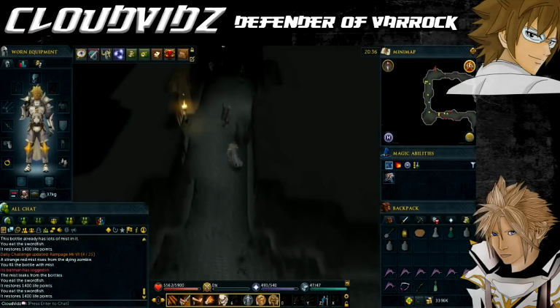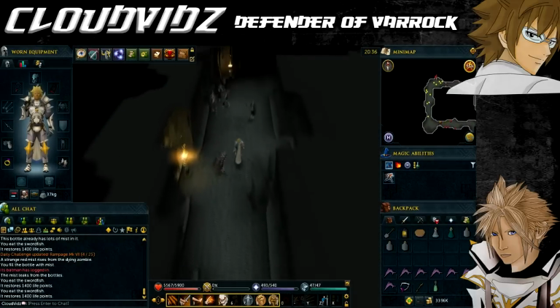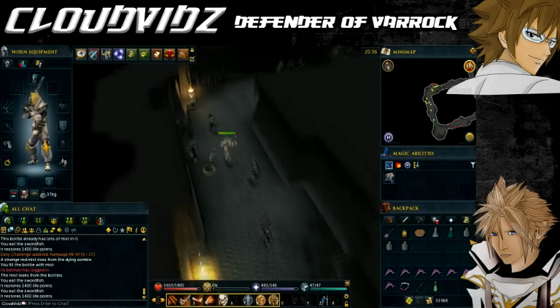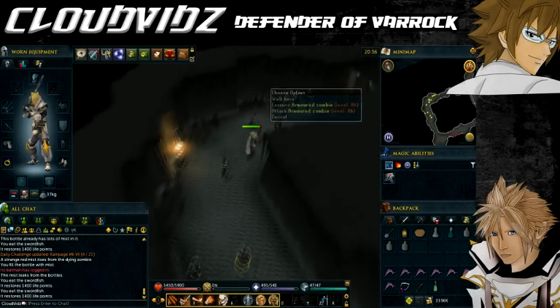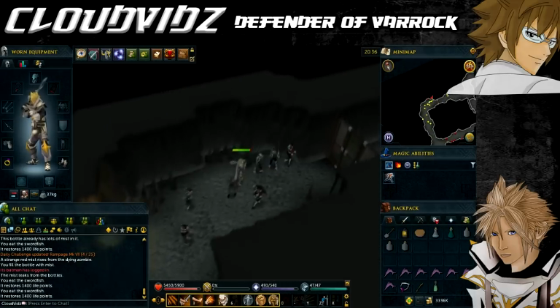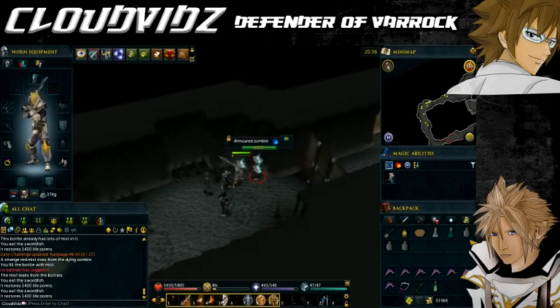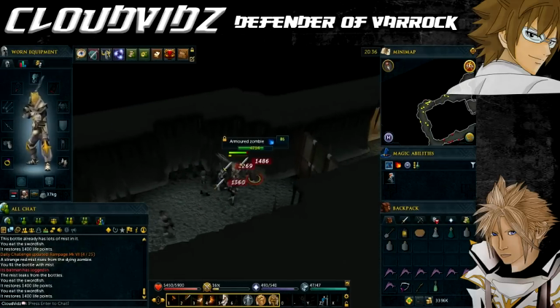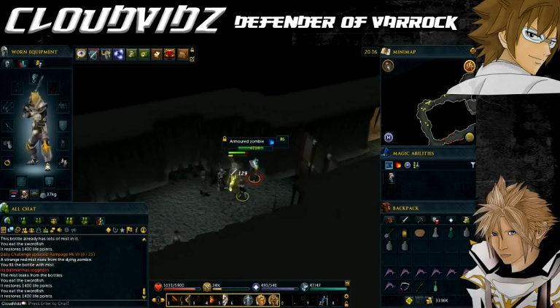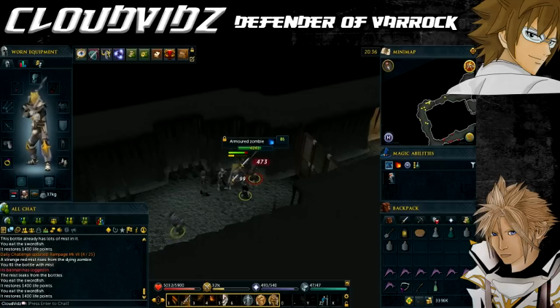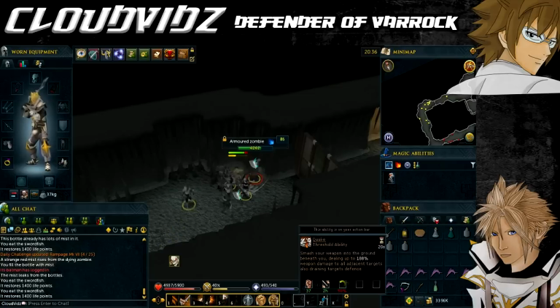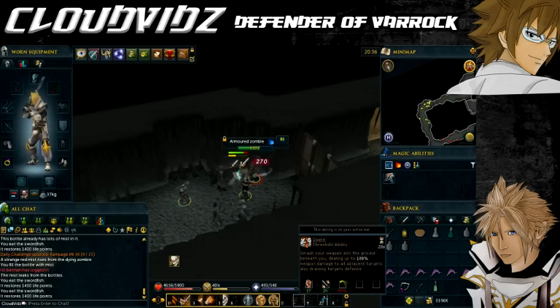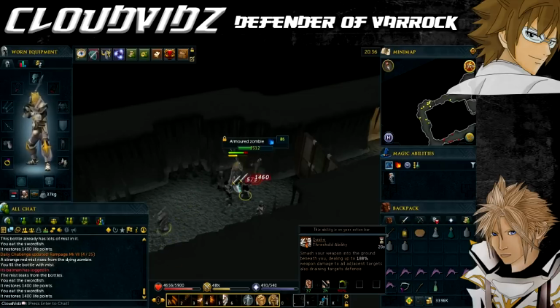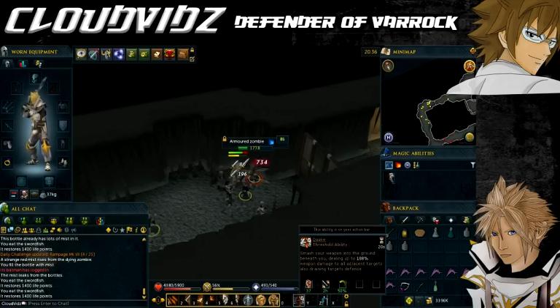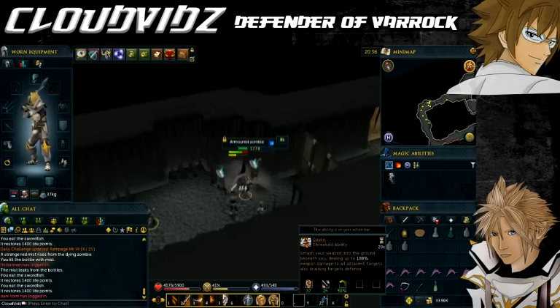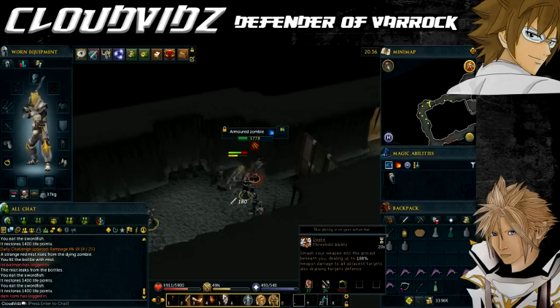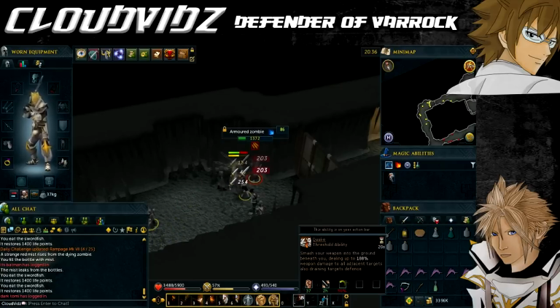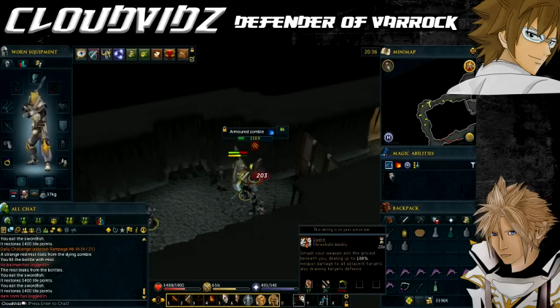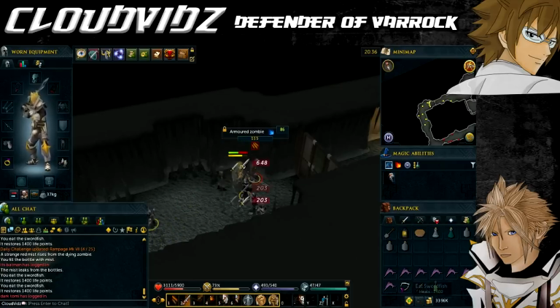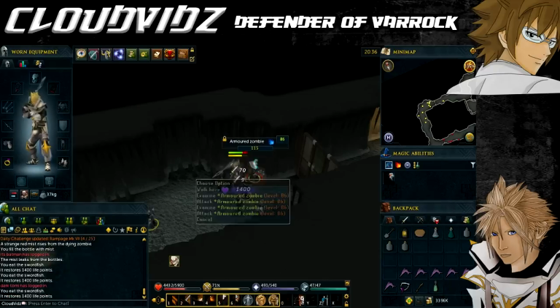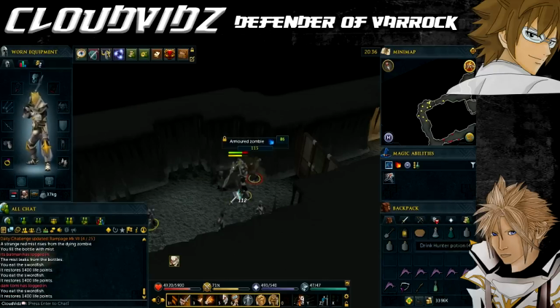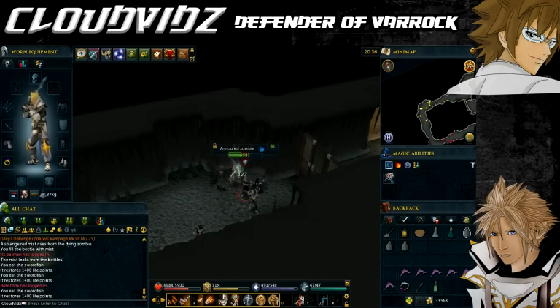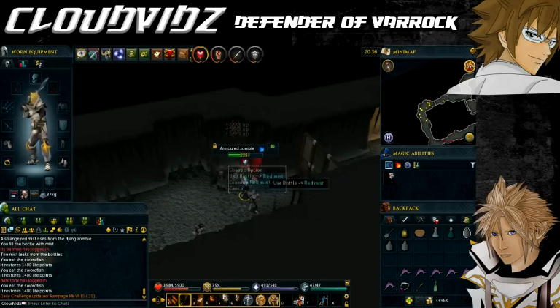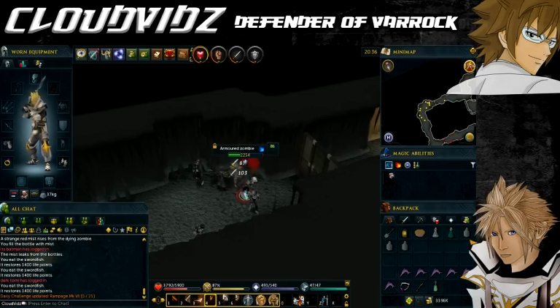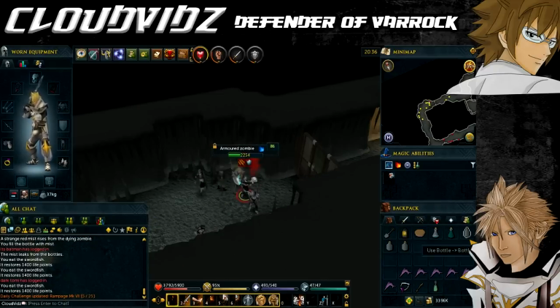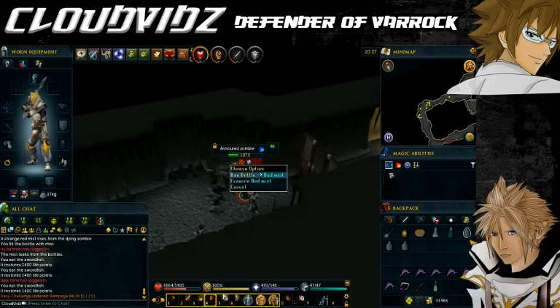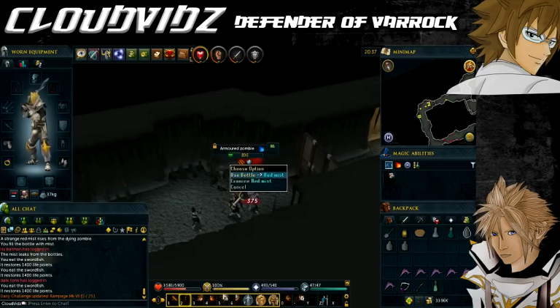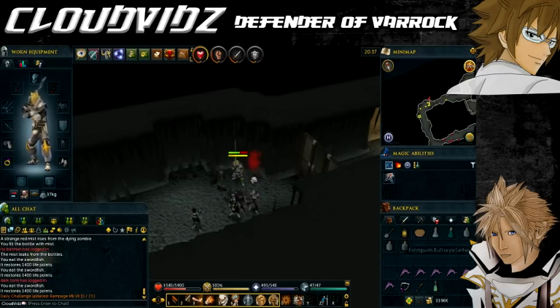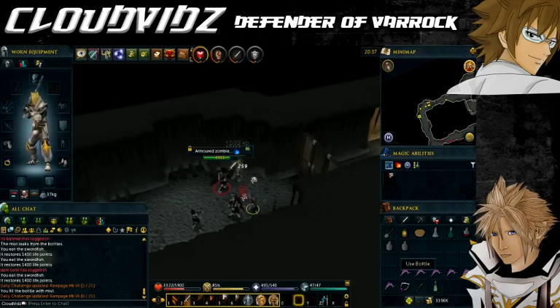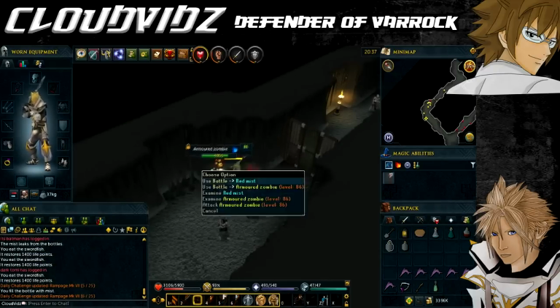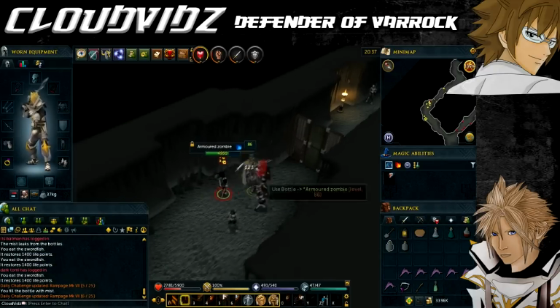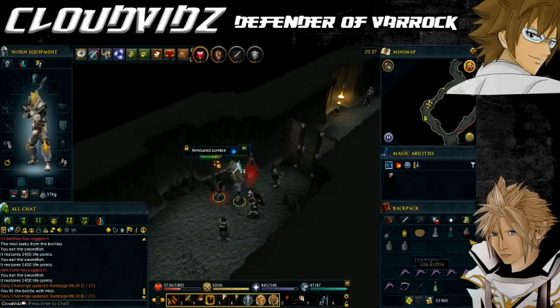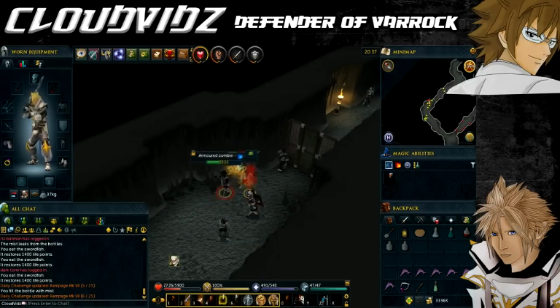After the cutscene, head north up the corridor and kill three zombies again to refill your bottles of red mist using the same method. Then go east and open the second door. After this the bottles won't be required any further and can be dropped if you wish.